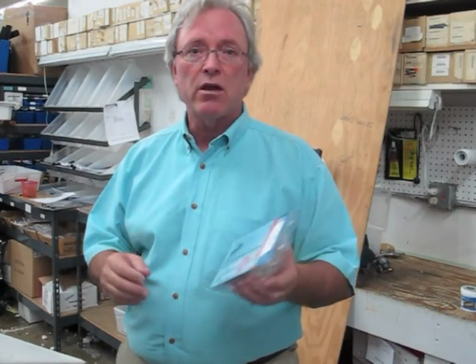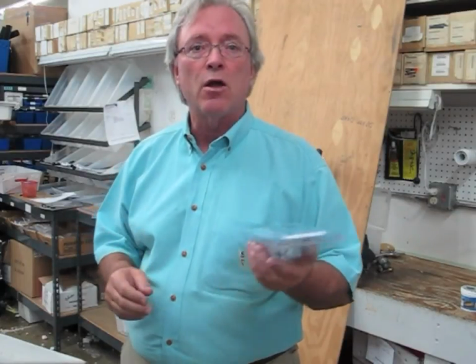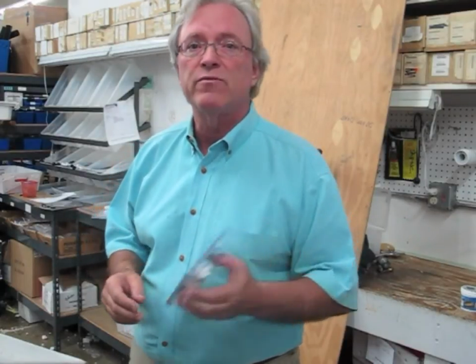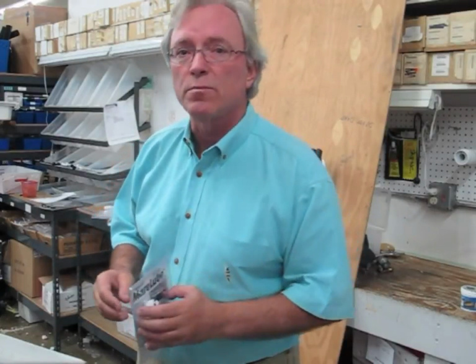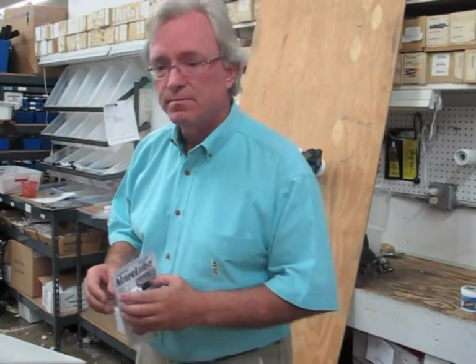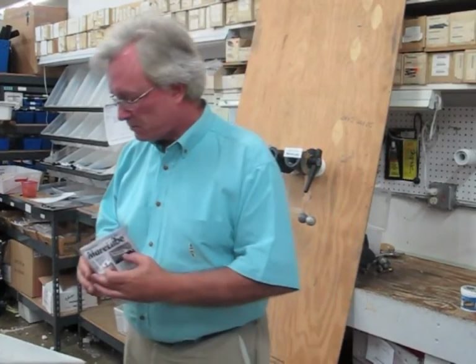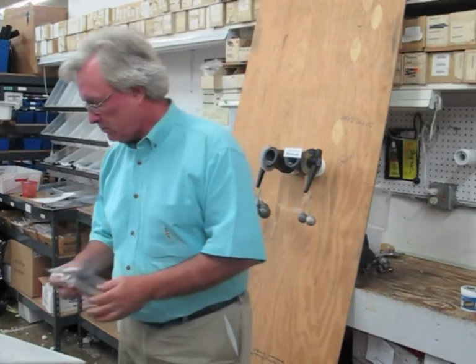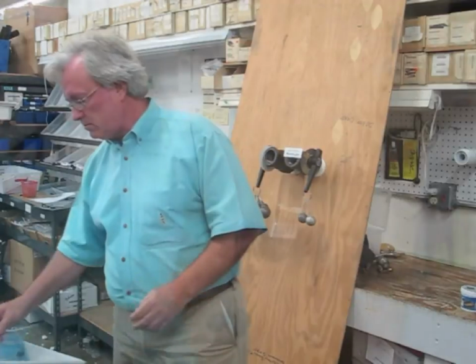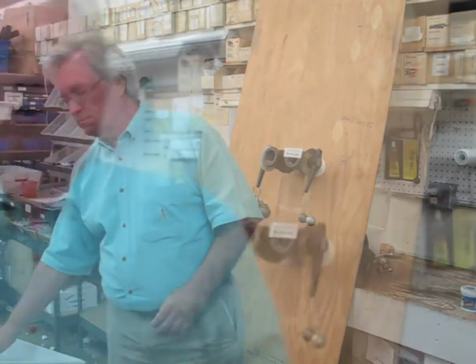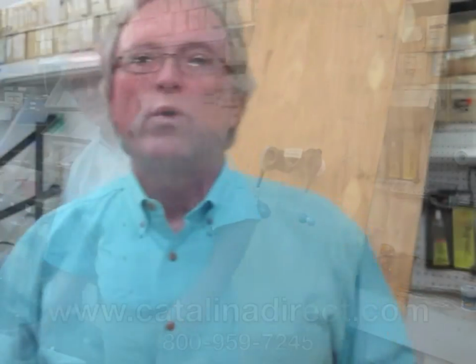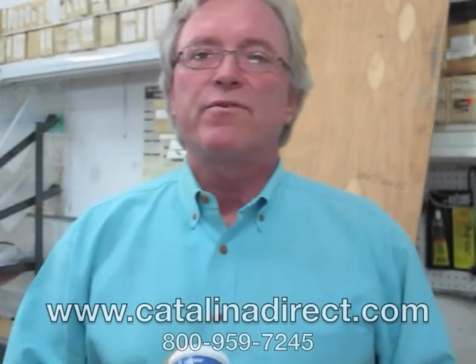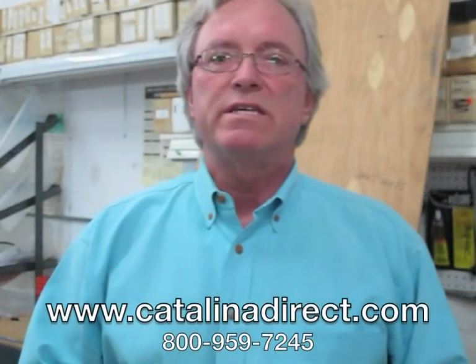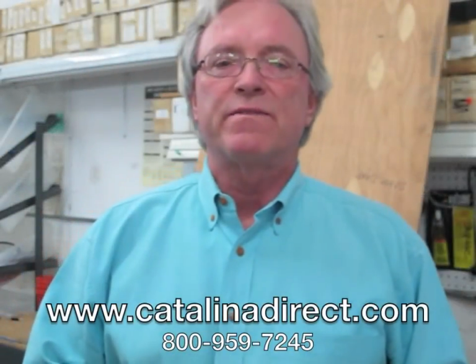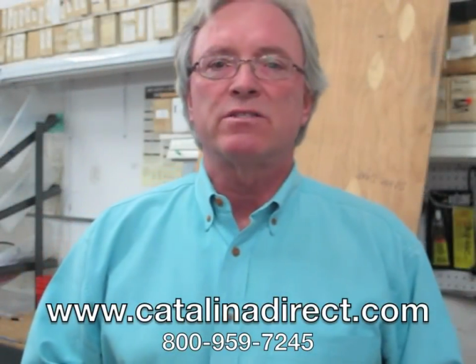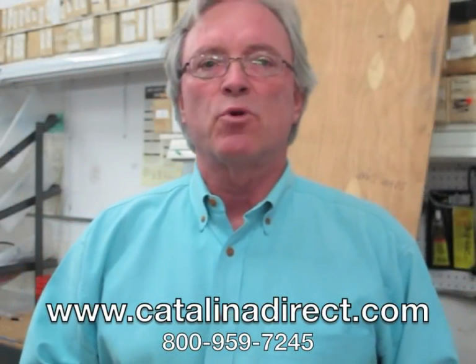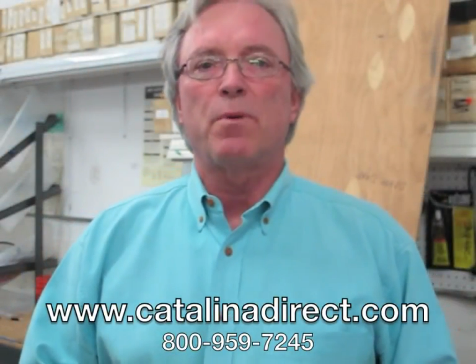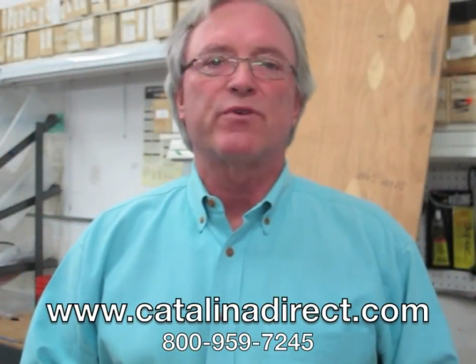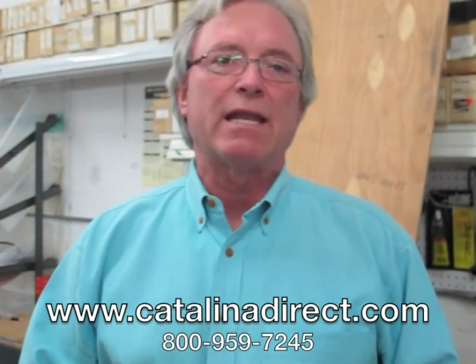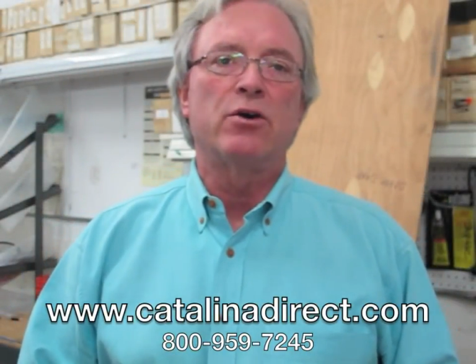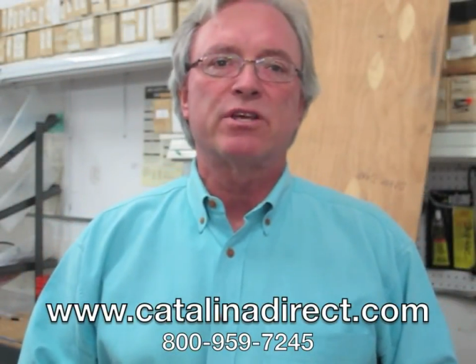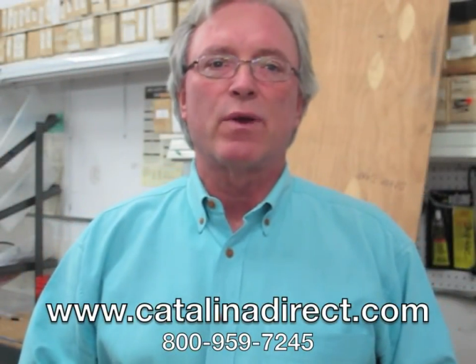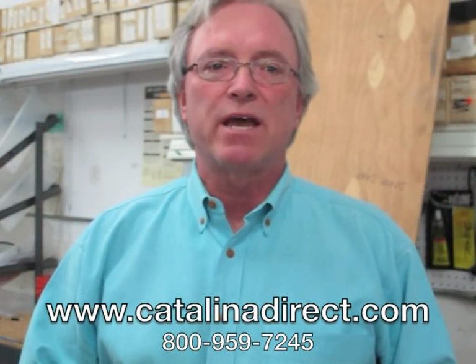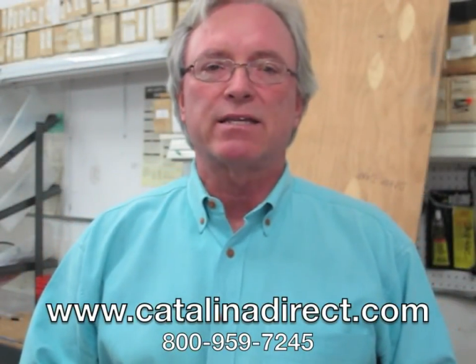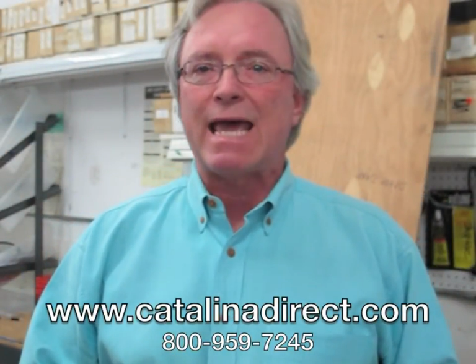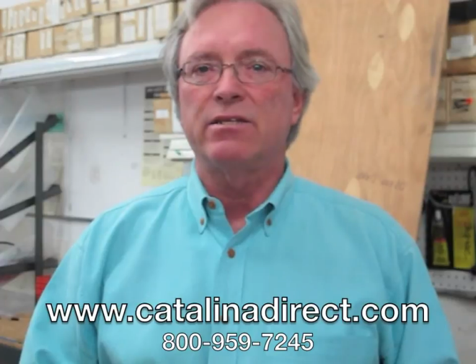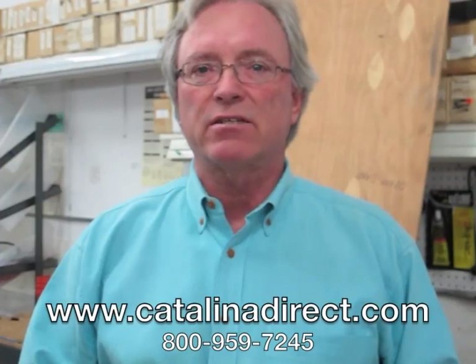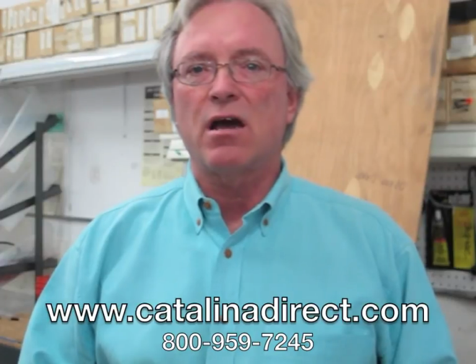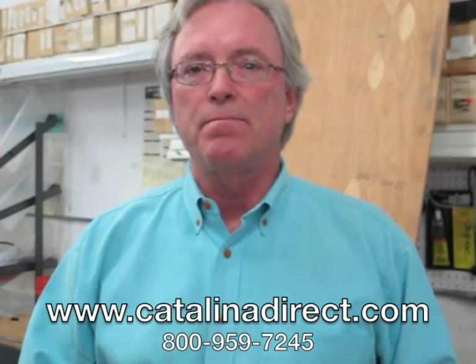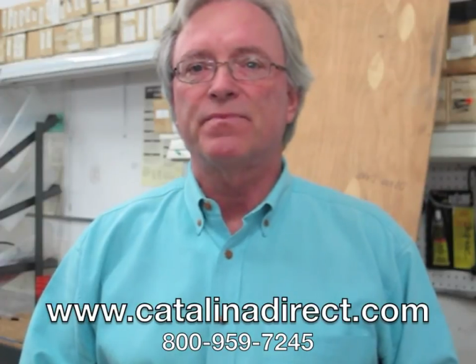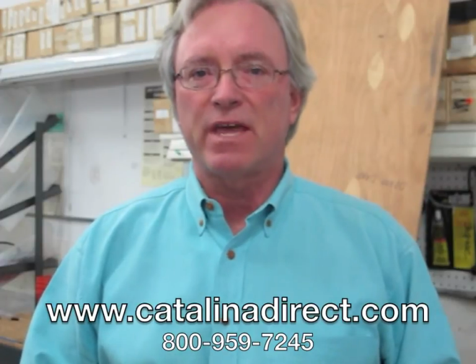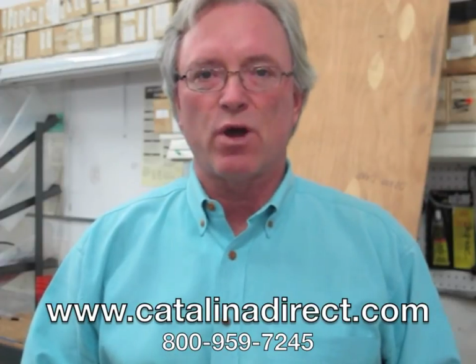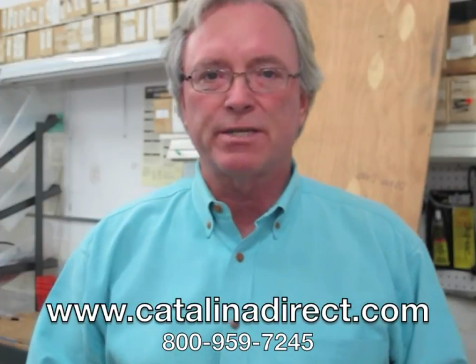We offer these and thousands more parts for Catalina owners on our website at CatalinaDirect.com. Thanks for watching.